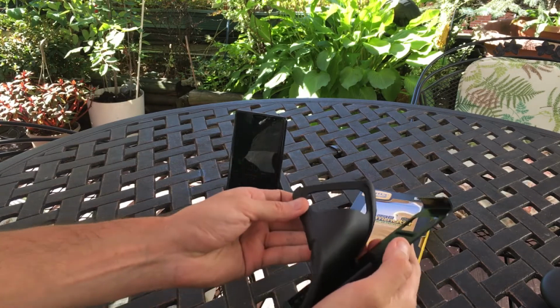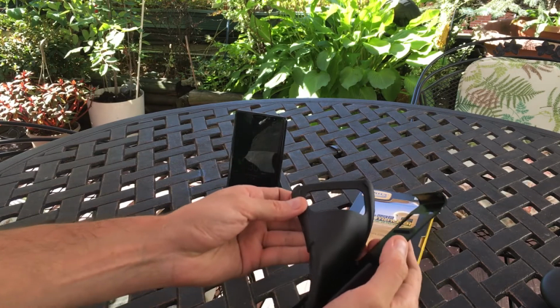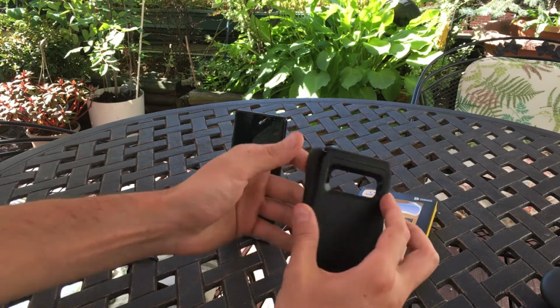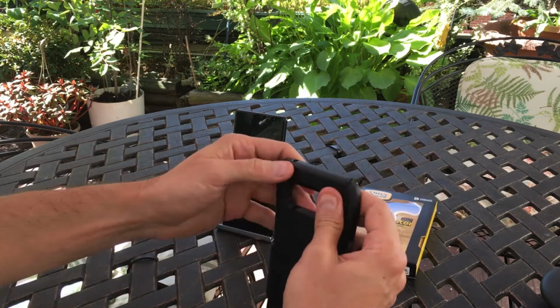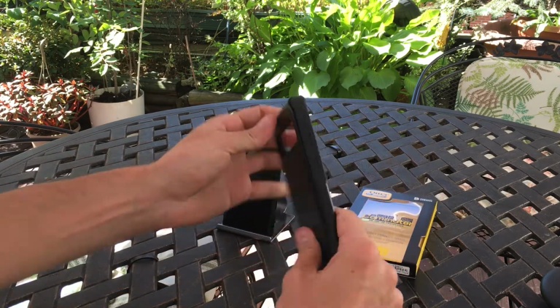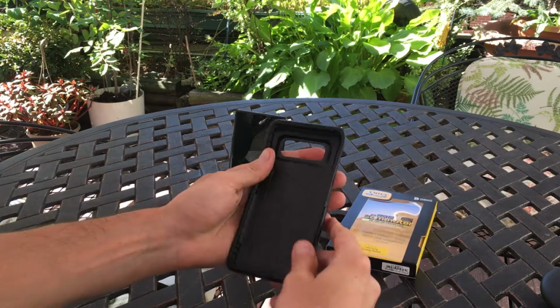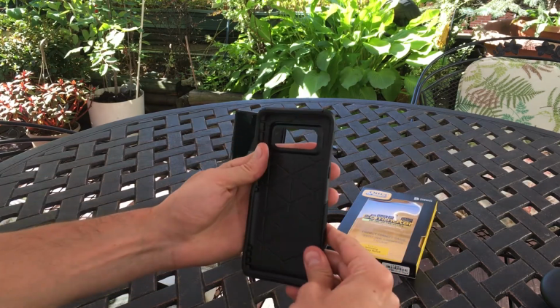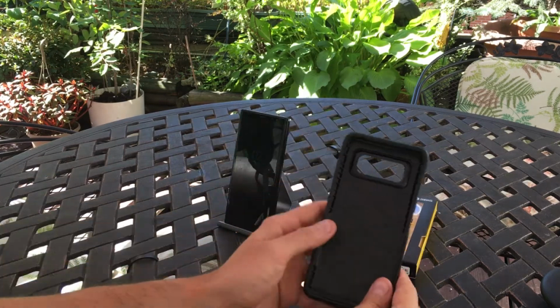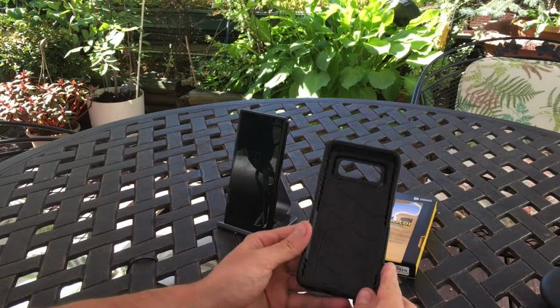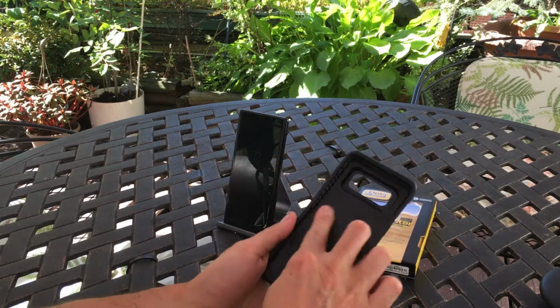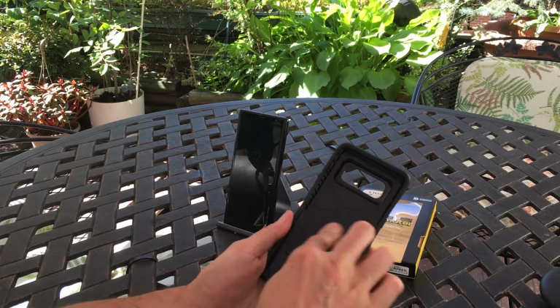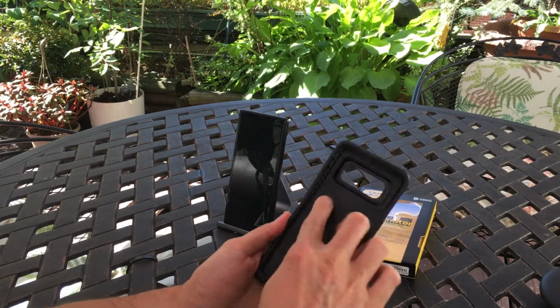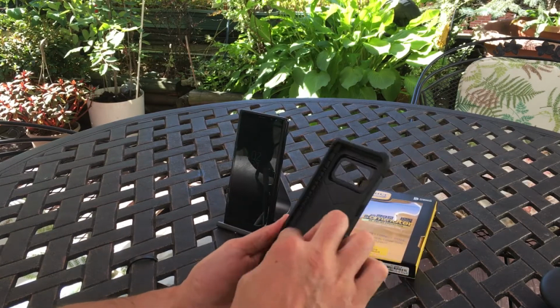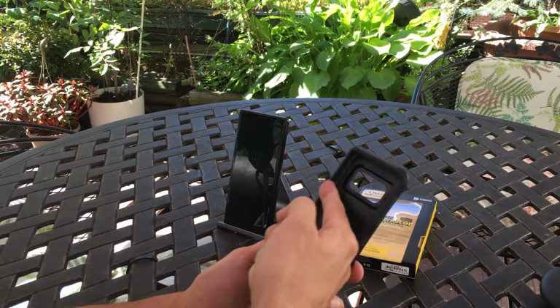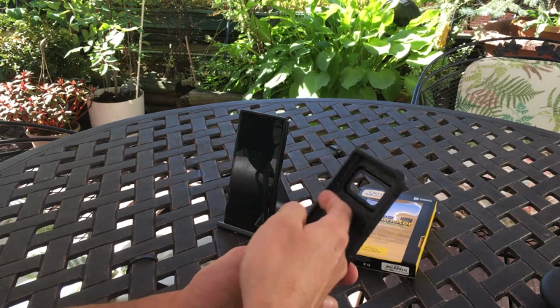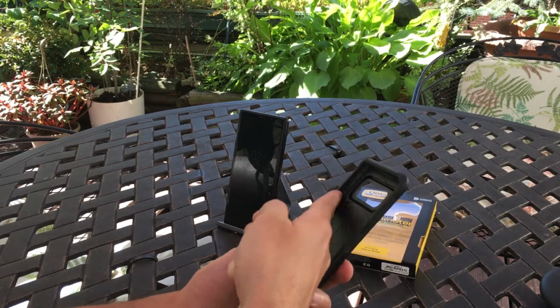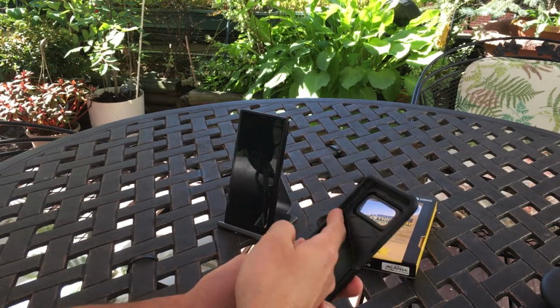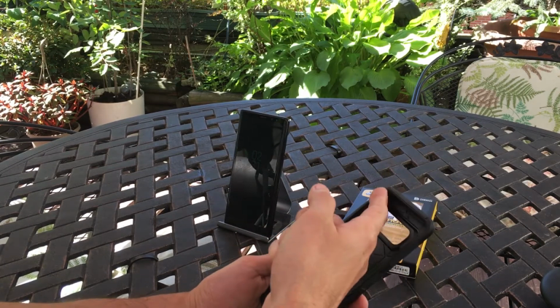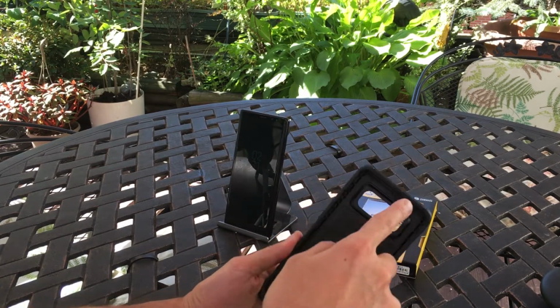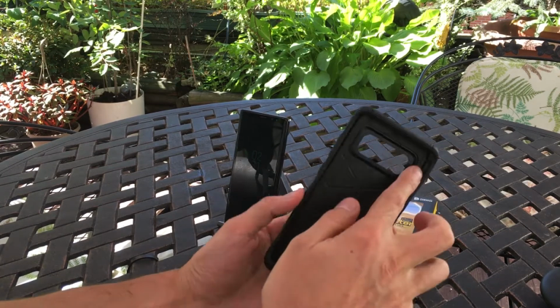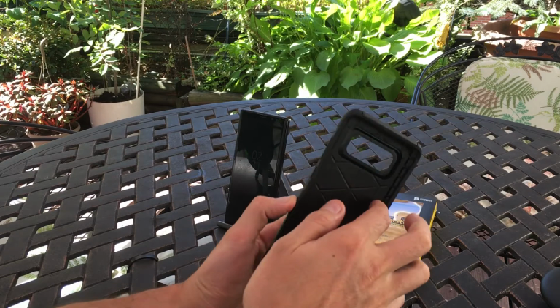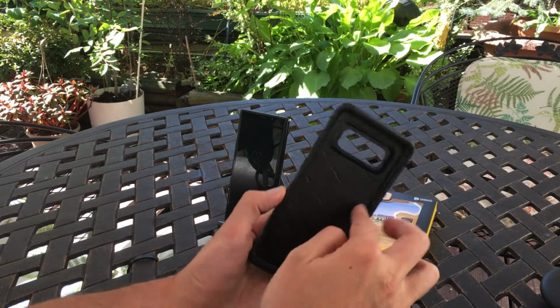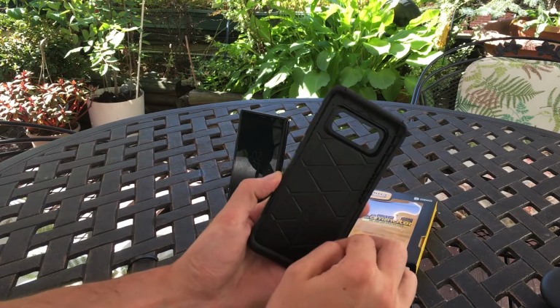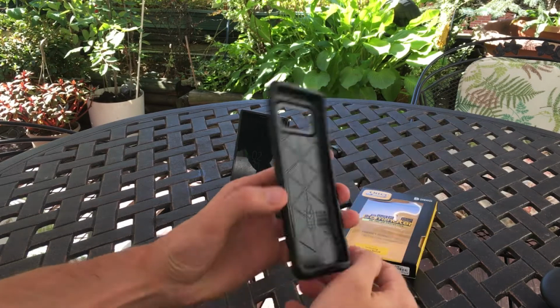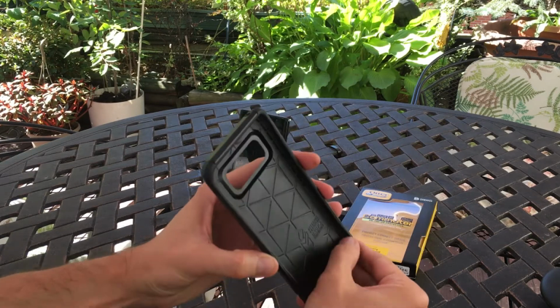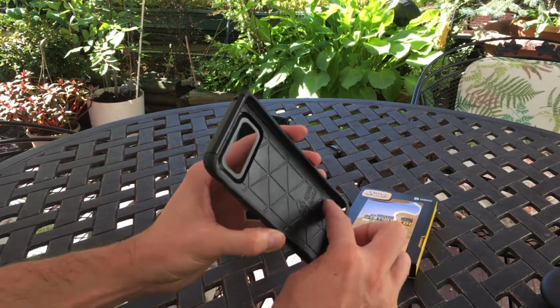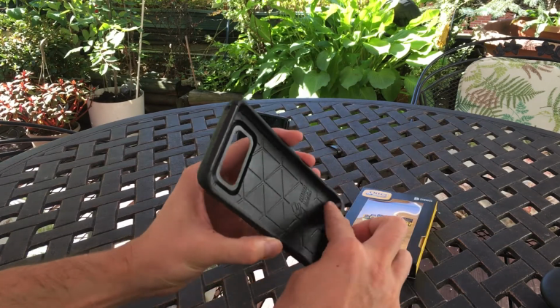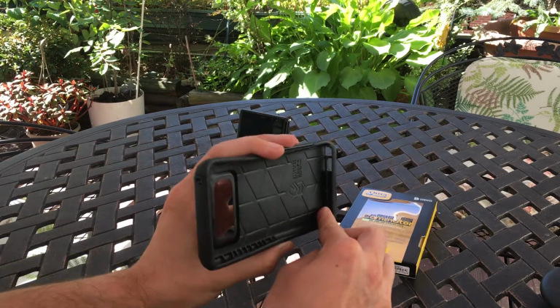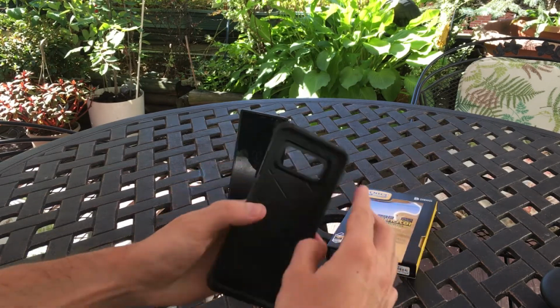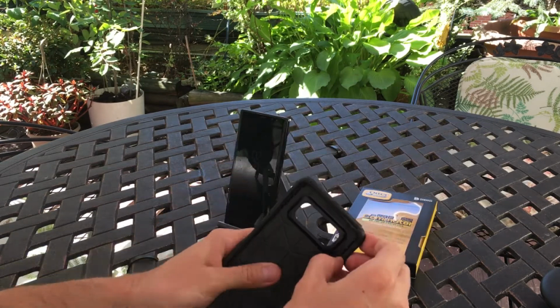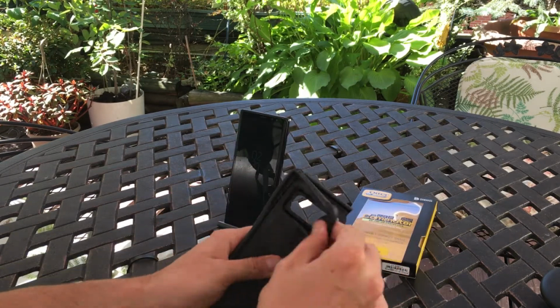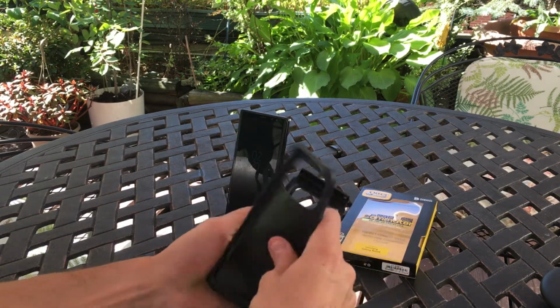It is a two-part case — hard shell on the outside, TPU on the inside — with a web pattern and air cushions on the corners that should help with shock protection should your phone fall on the corners. It's a really nice design.